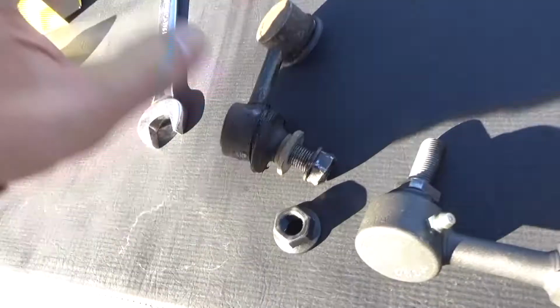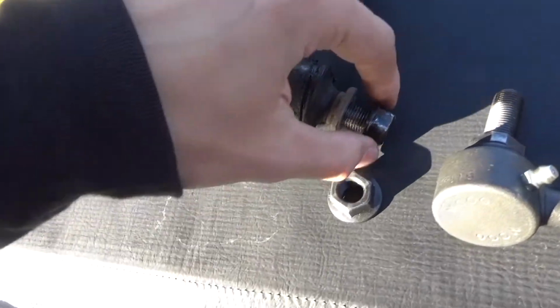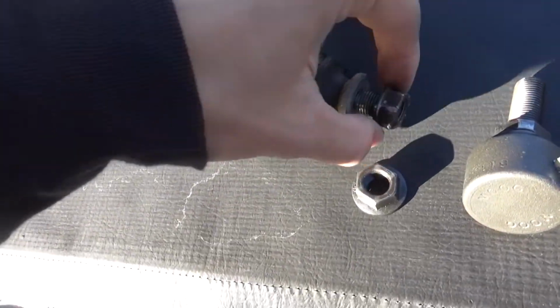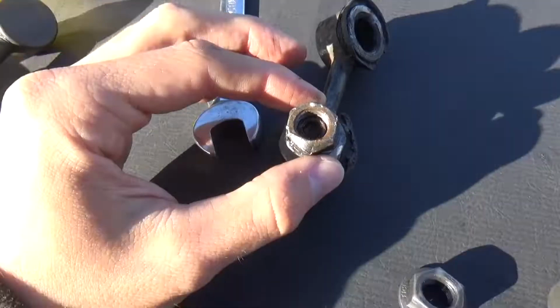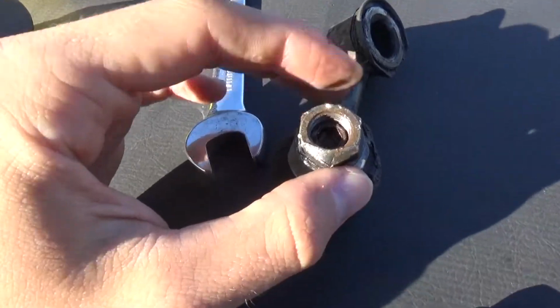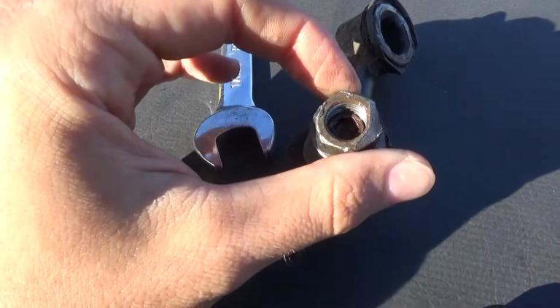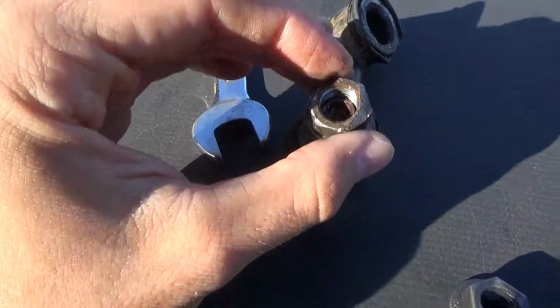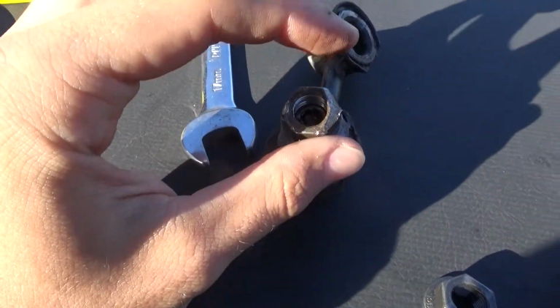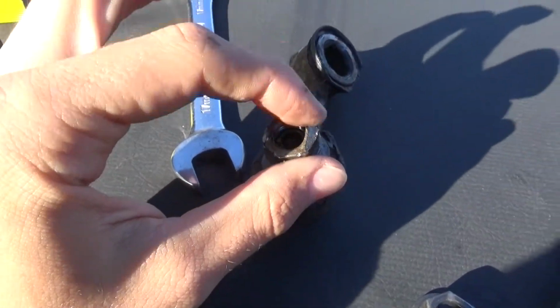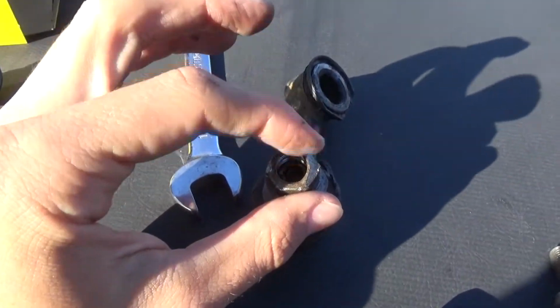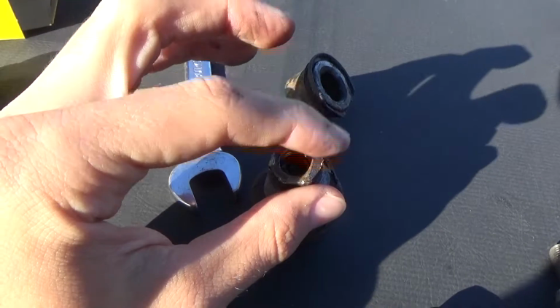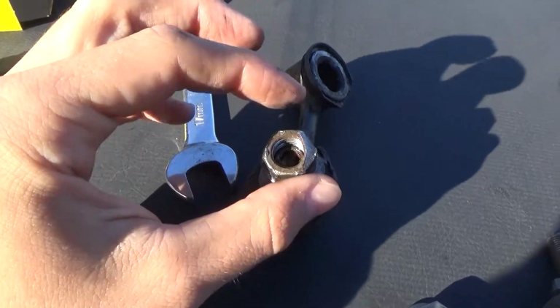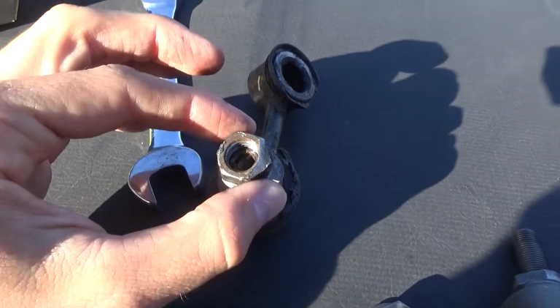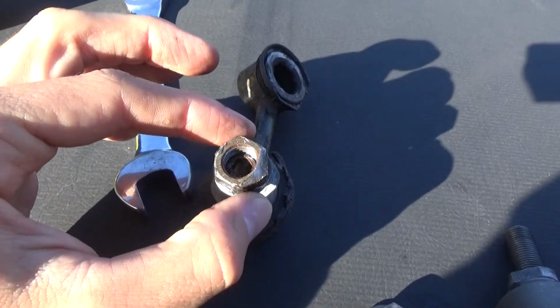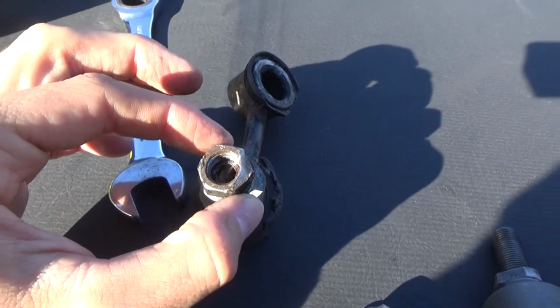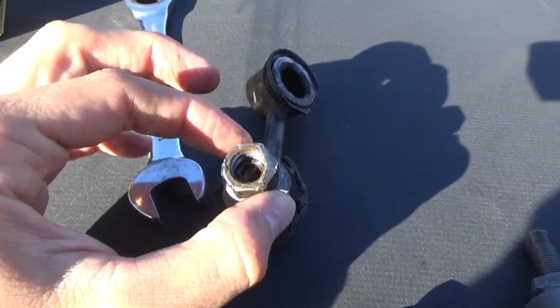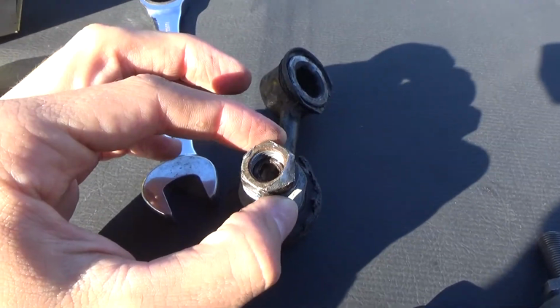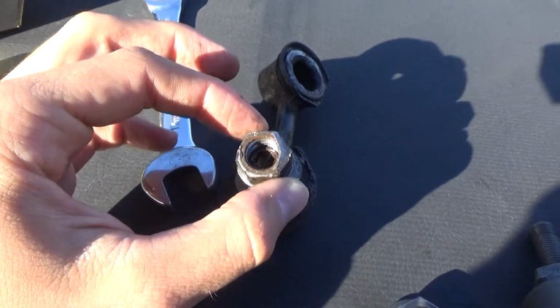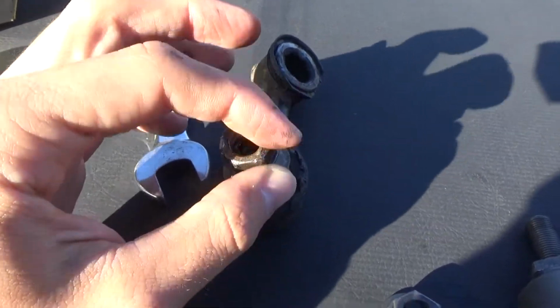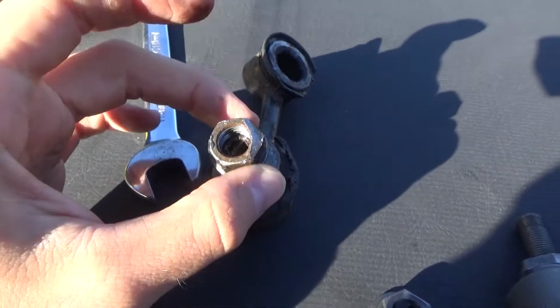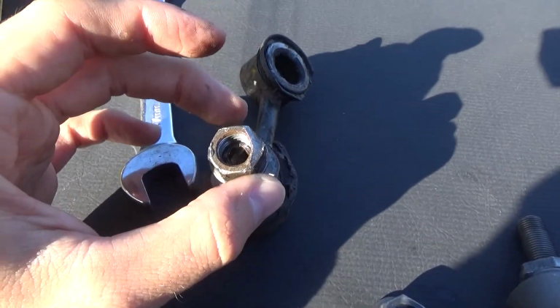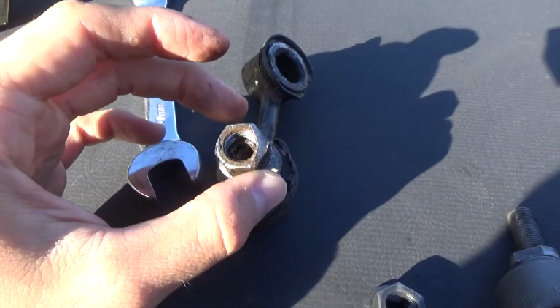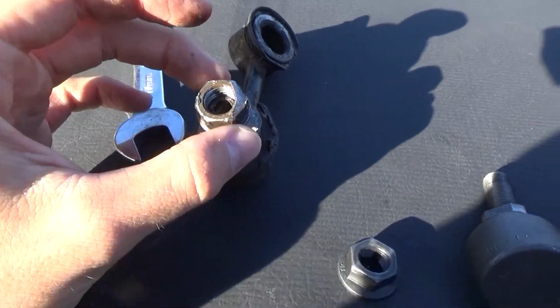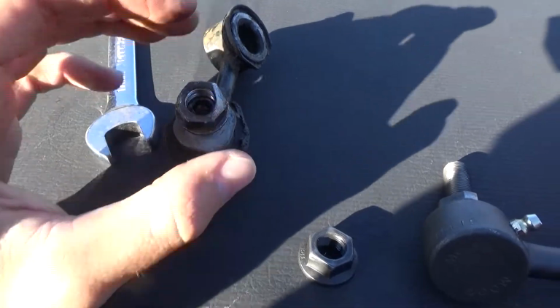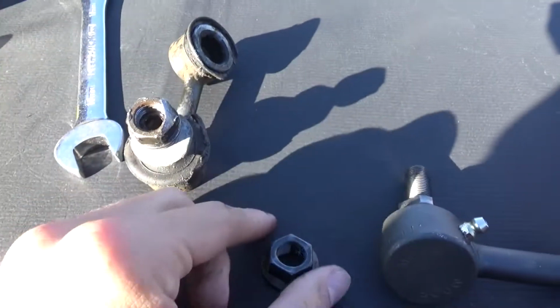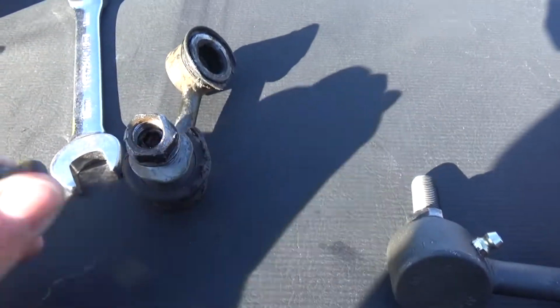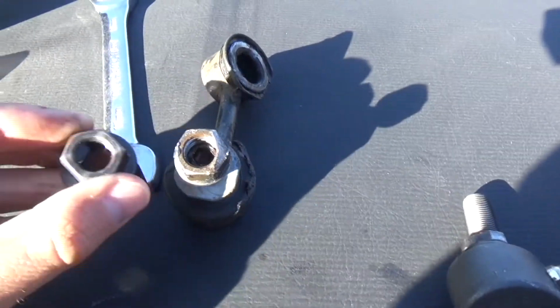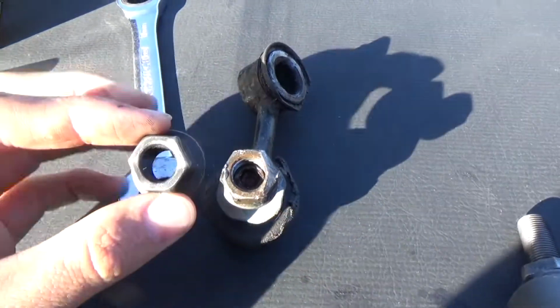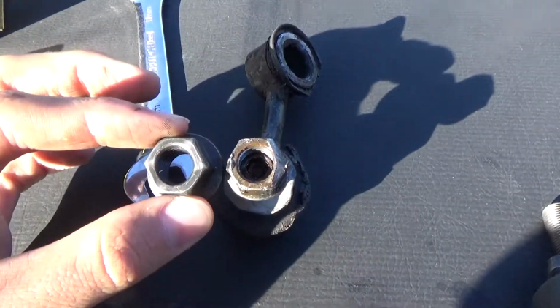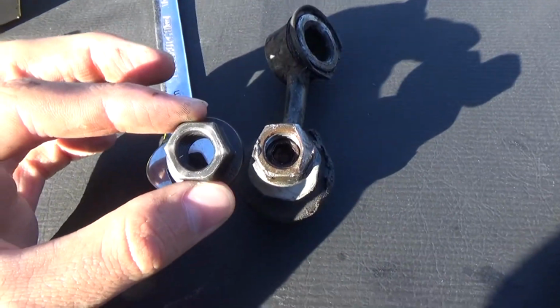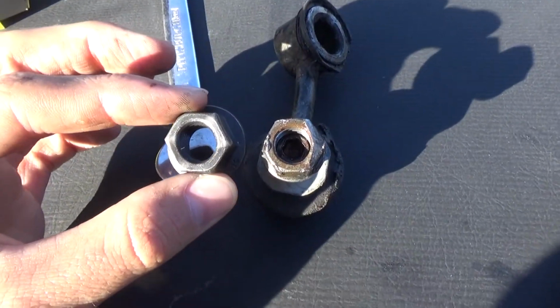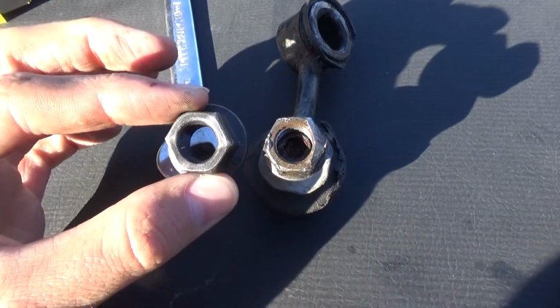This was the problem — this nut, you can see, somehow got smoothed down right here, probably from my big tires, and so that's what made it really hard to get off. This is a normal one, and that is the smoothed down one.